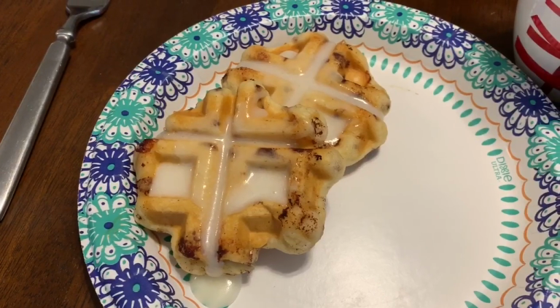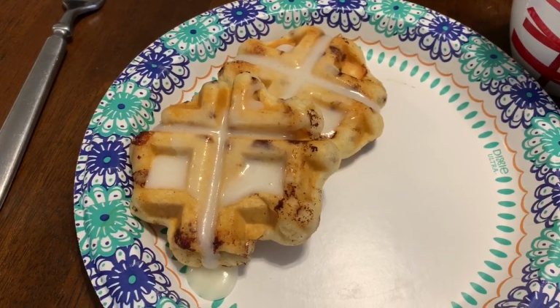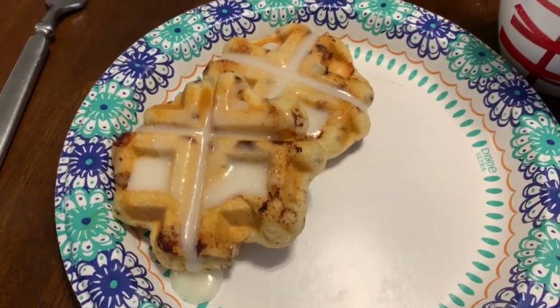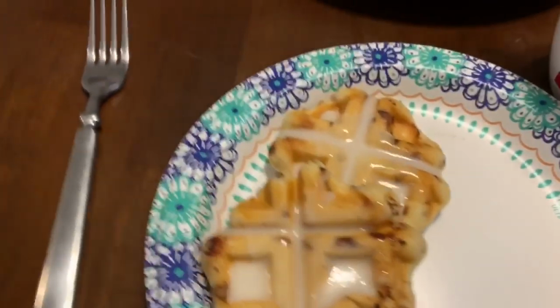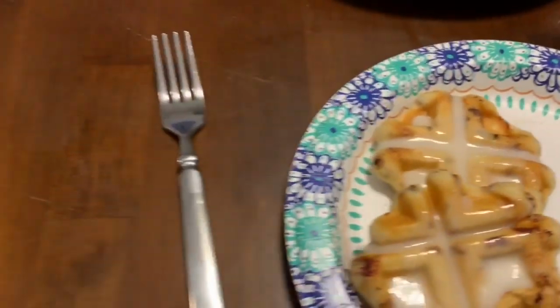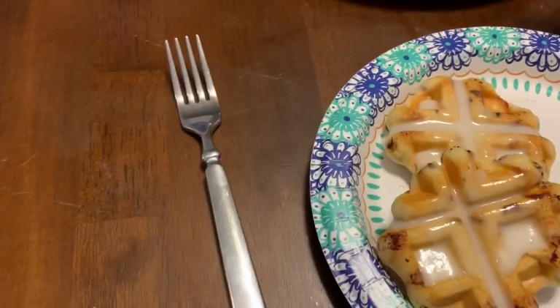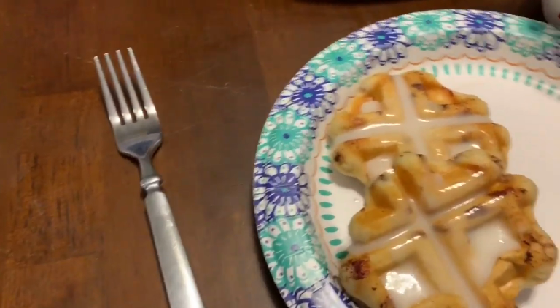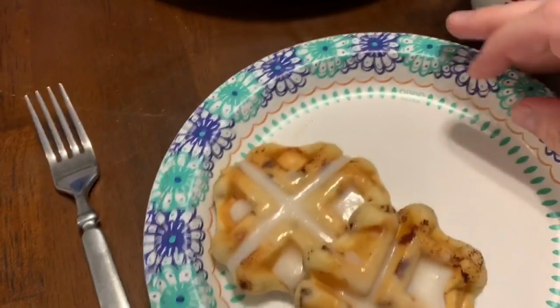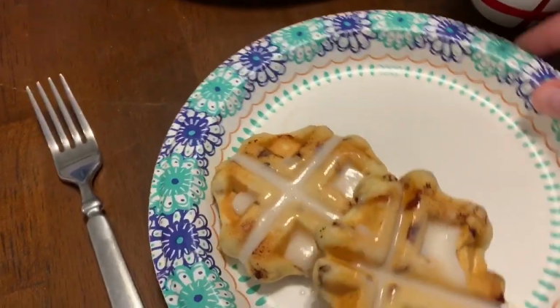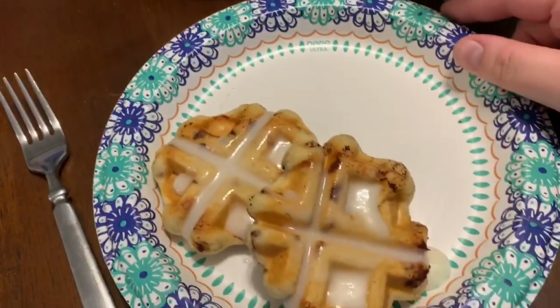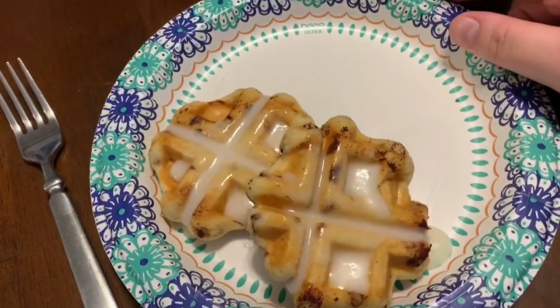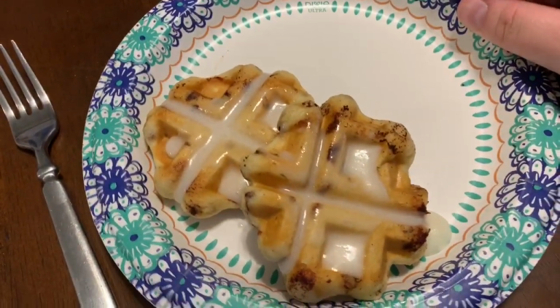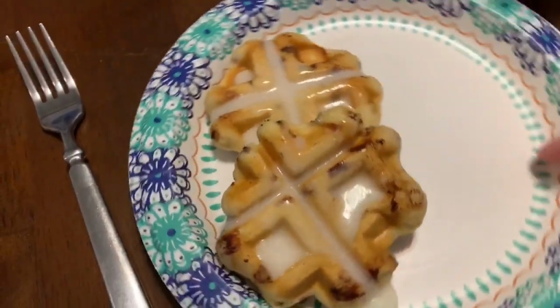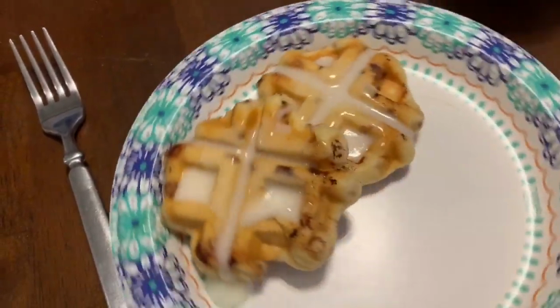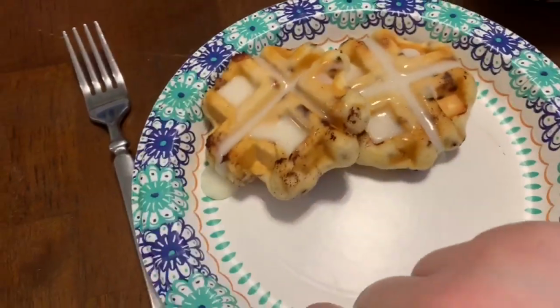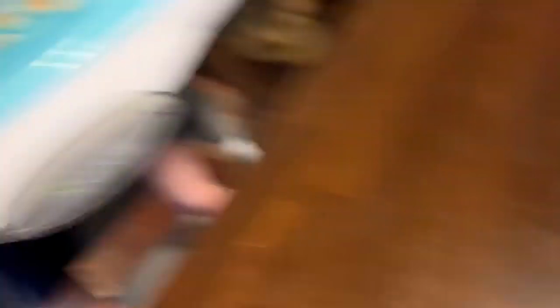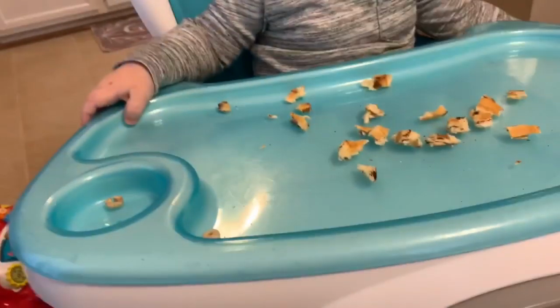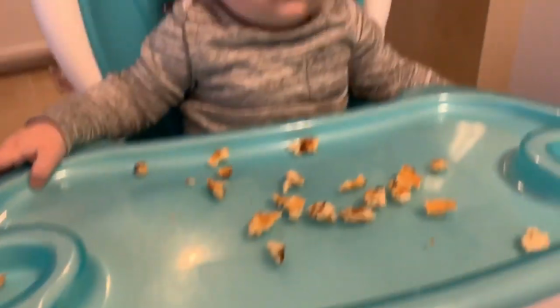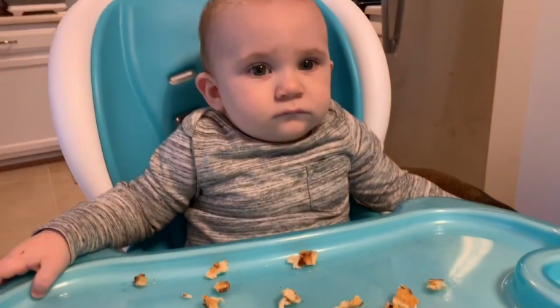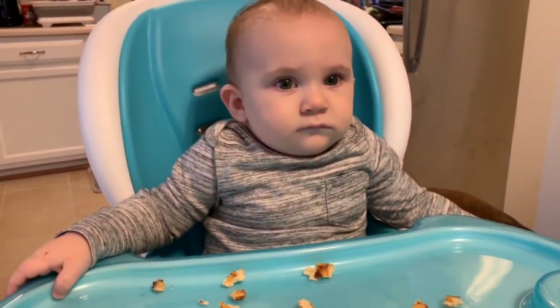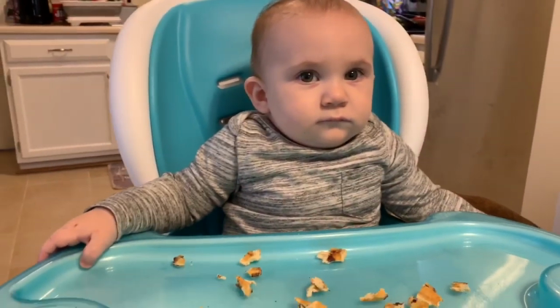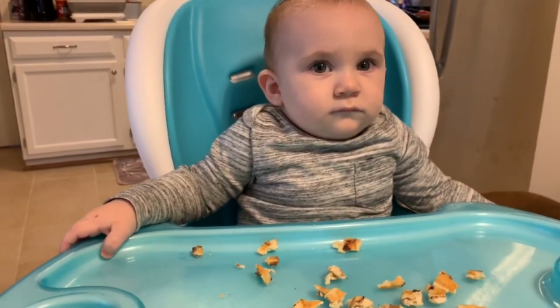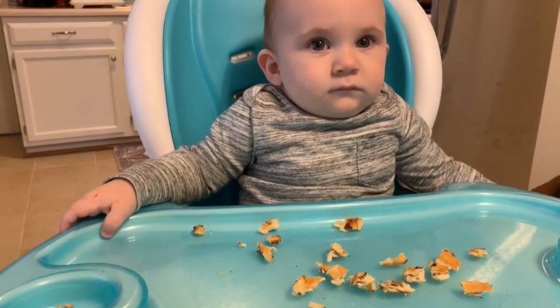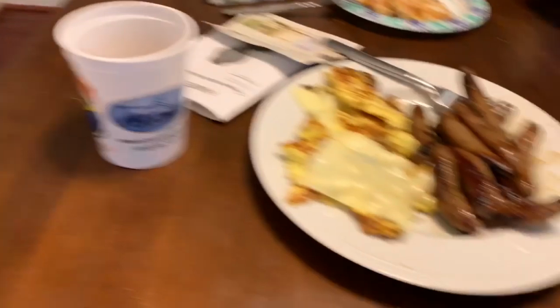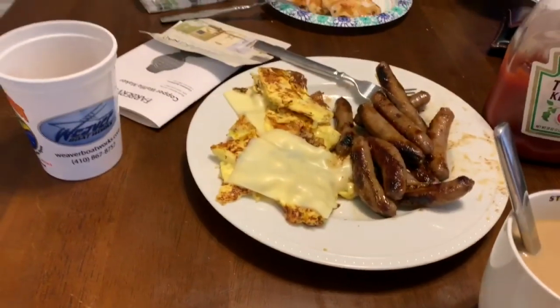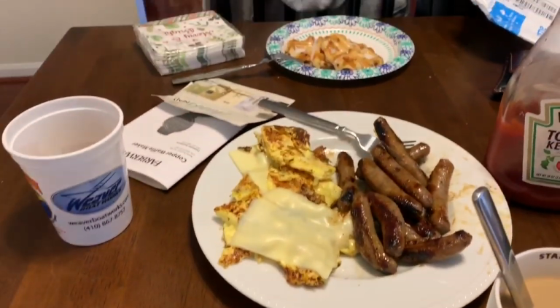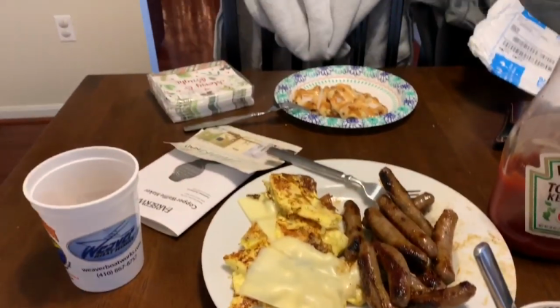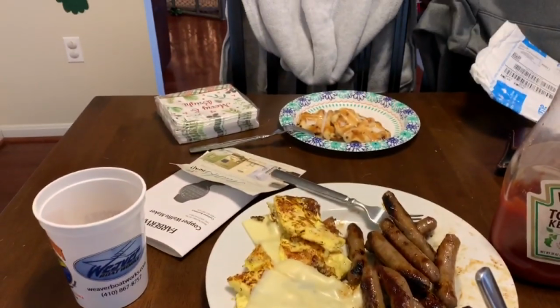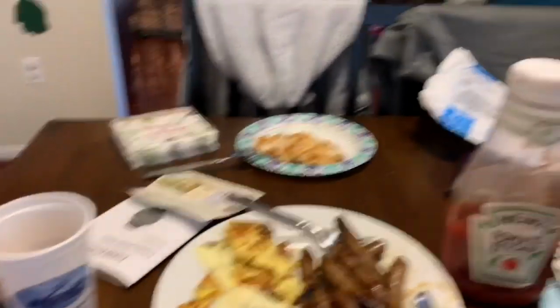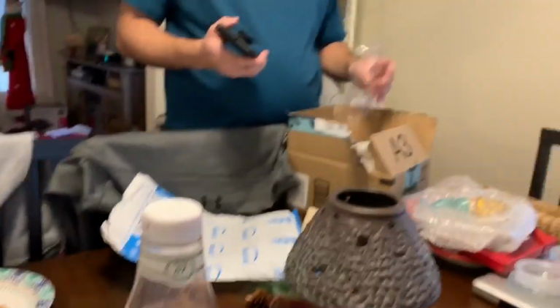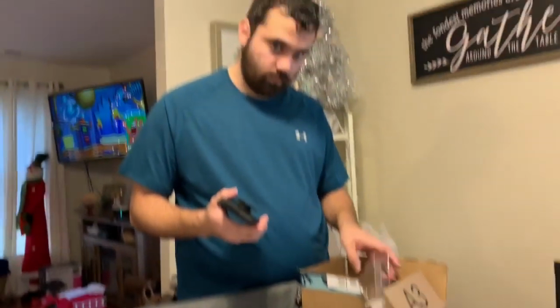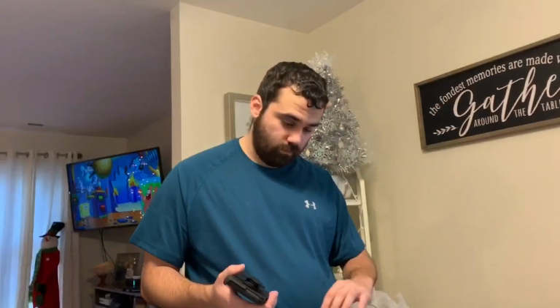Look how good these look — they look amazing! He's having some, he's super tired. We also have some eggs and some sausage on the side.